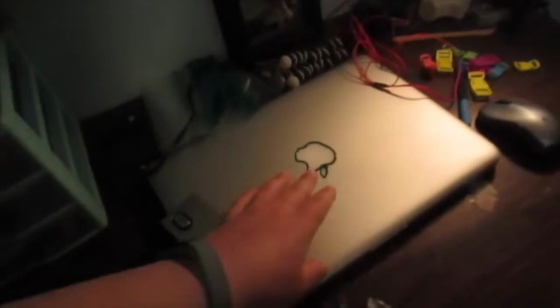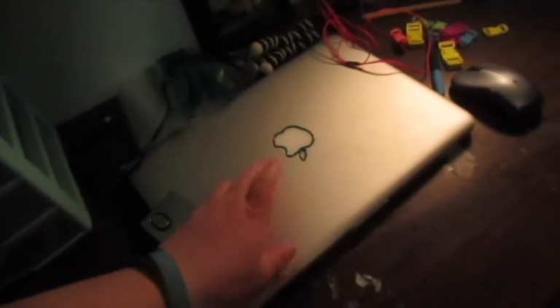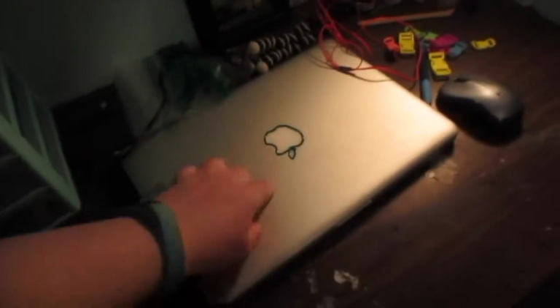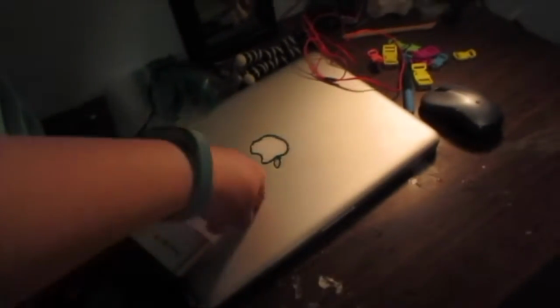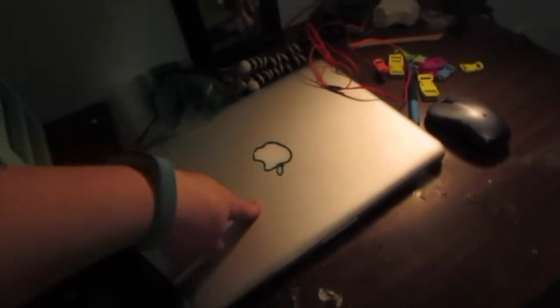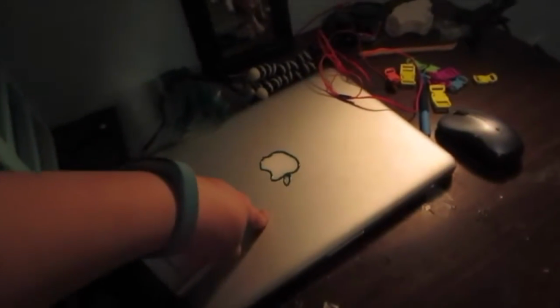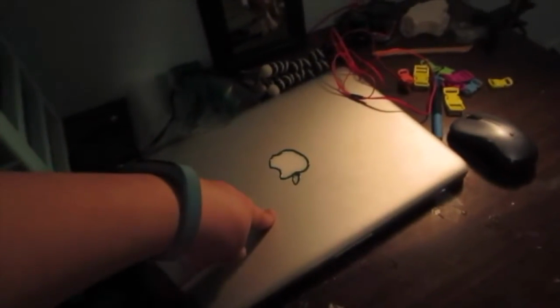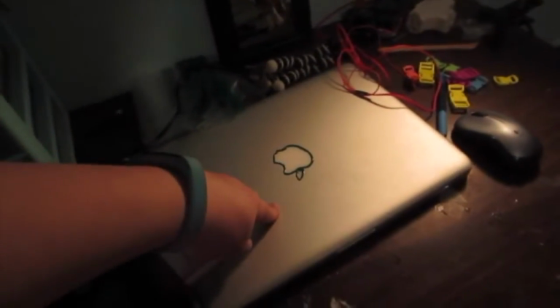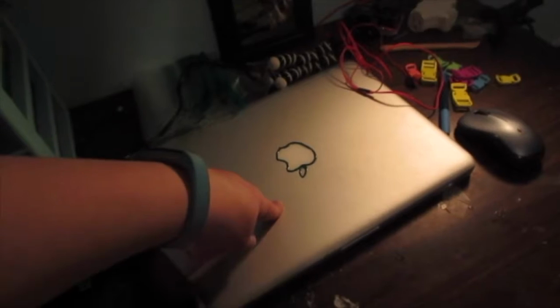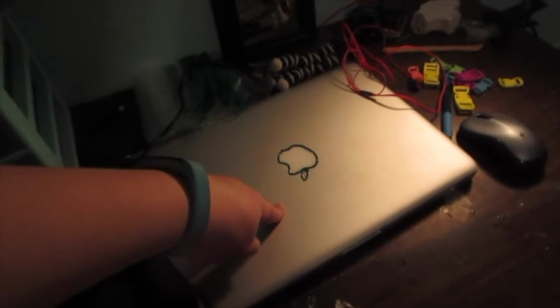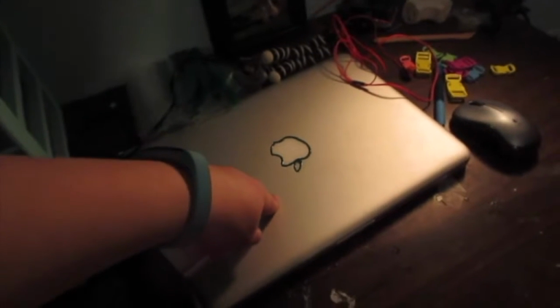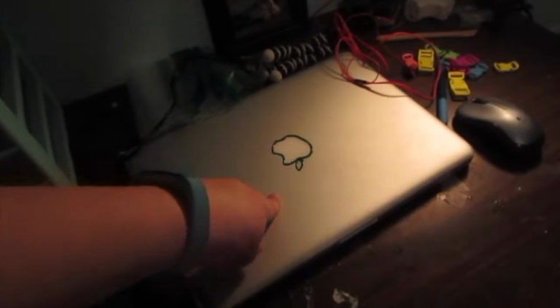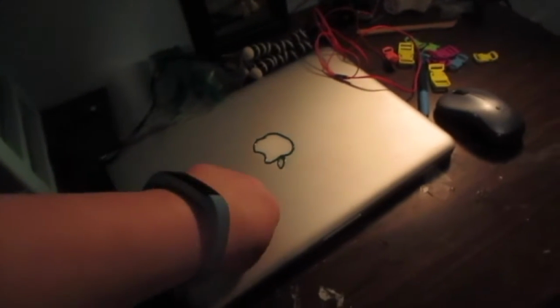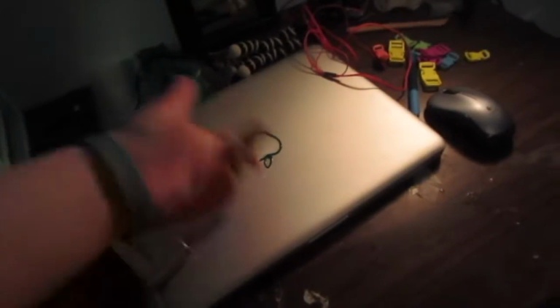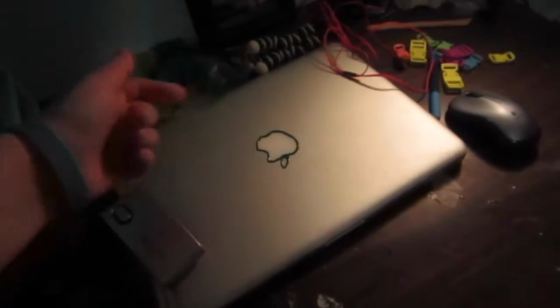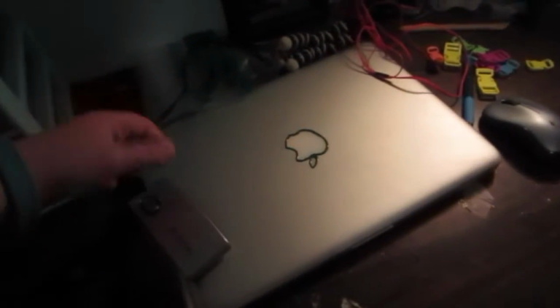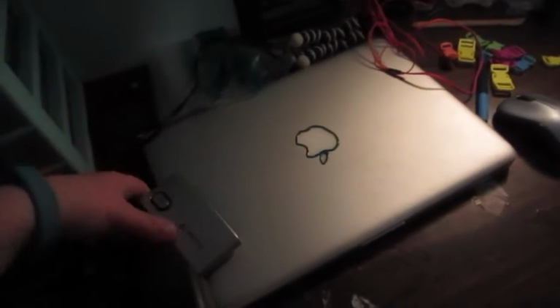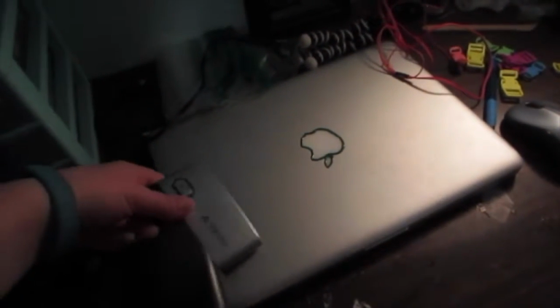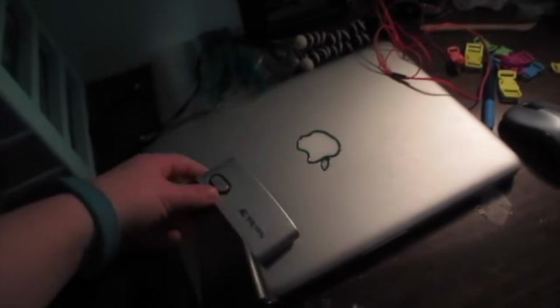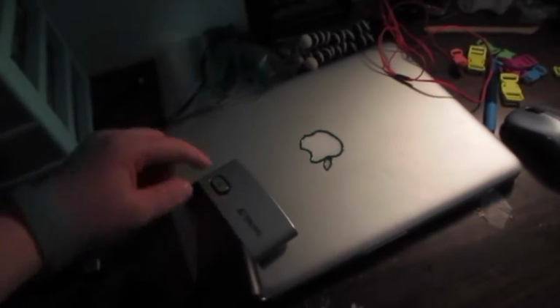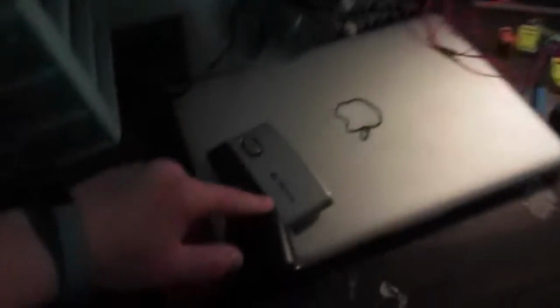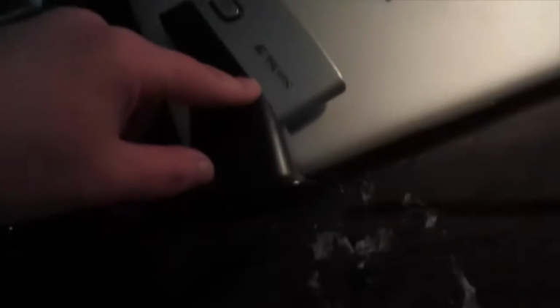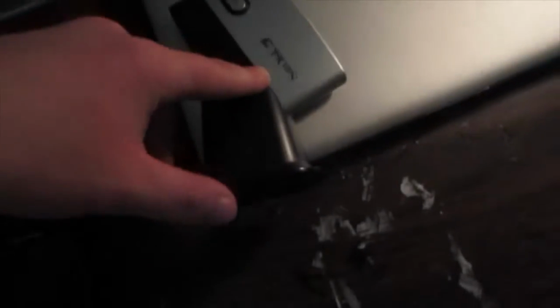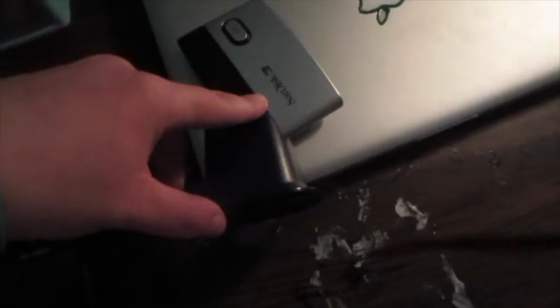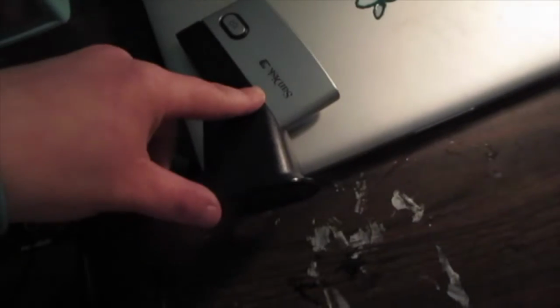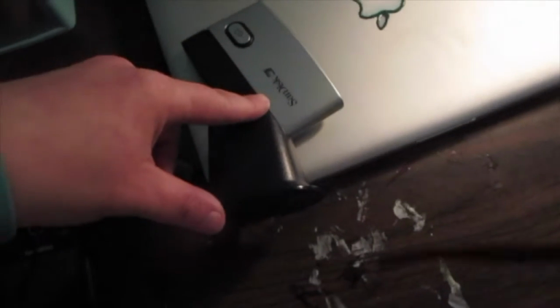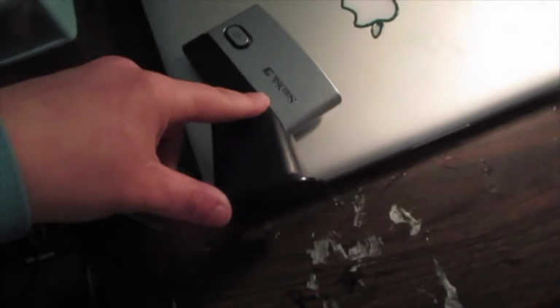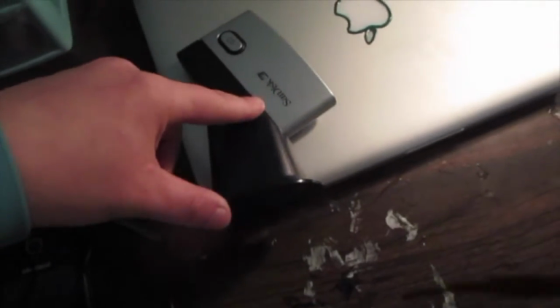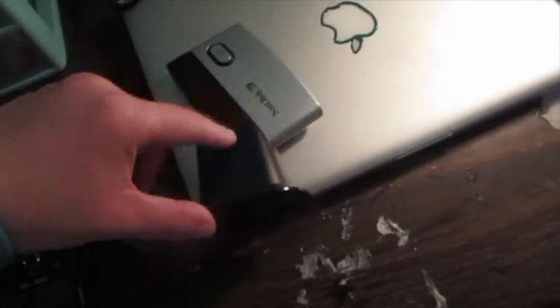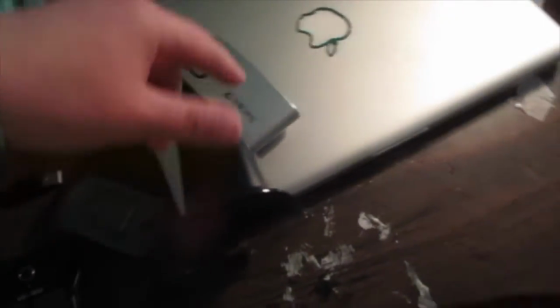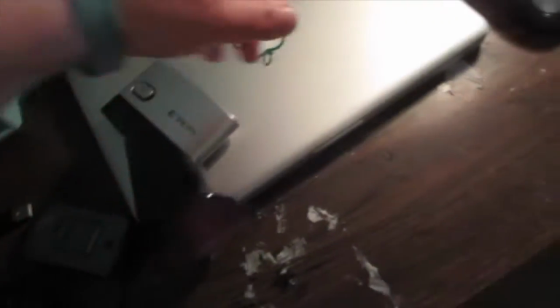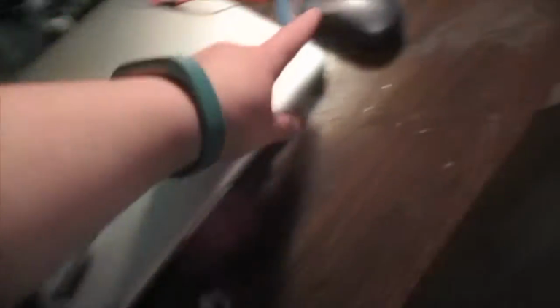Here is my MacBook Pro, 2013, that I got off of eBay for like 400 bucks. And then I have my SD card reader that I plug into my computer when I edit a video.